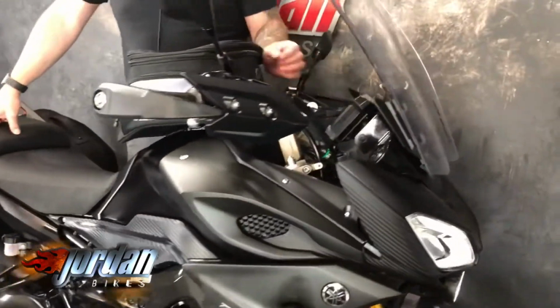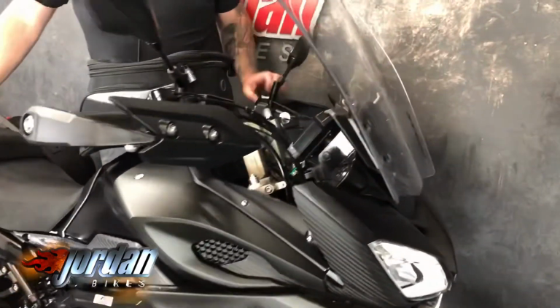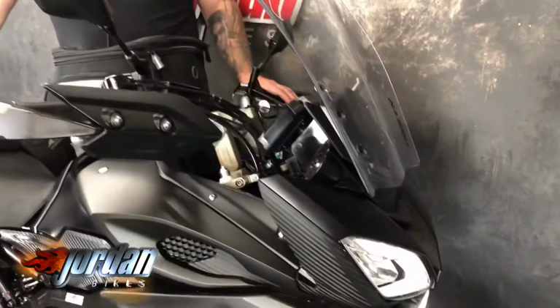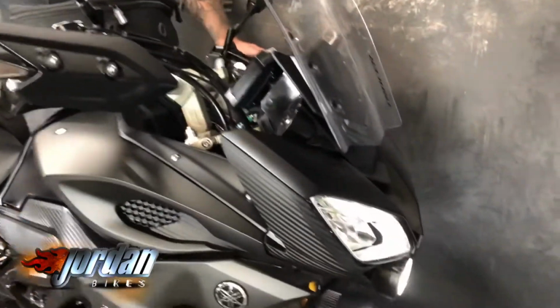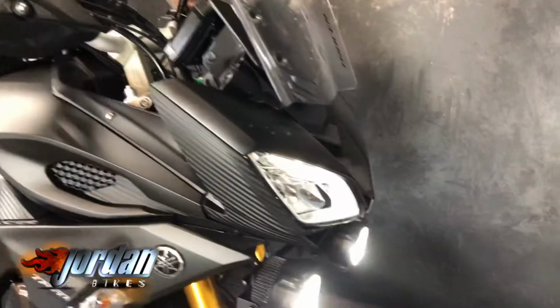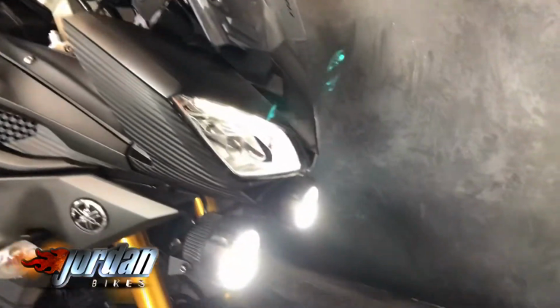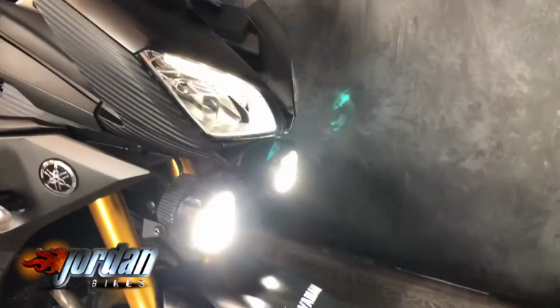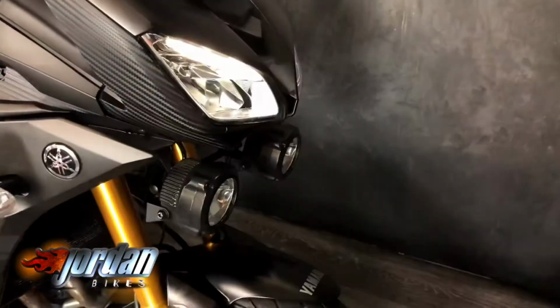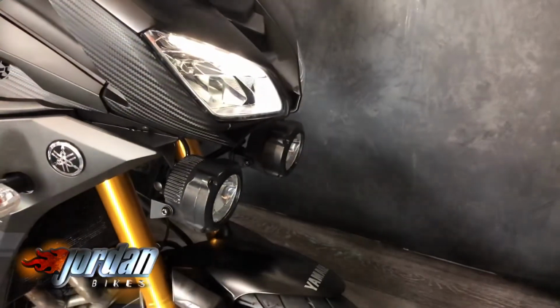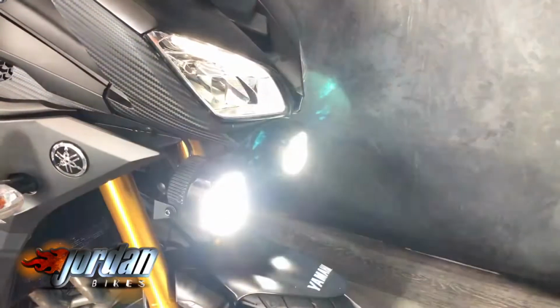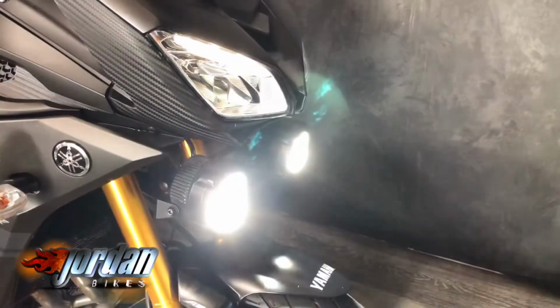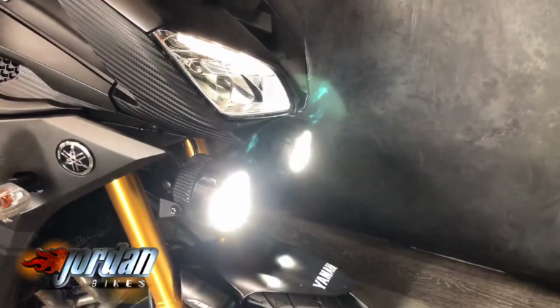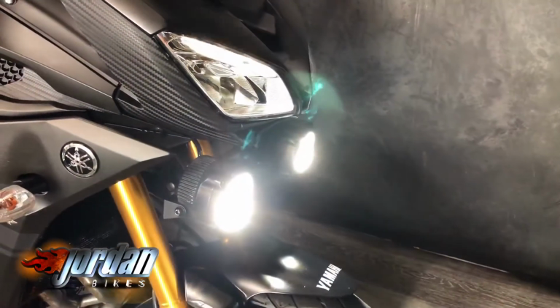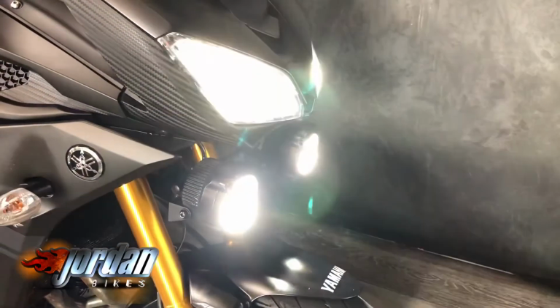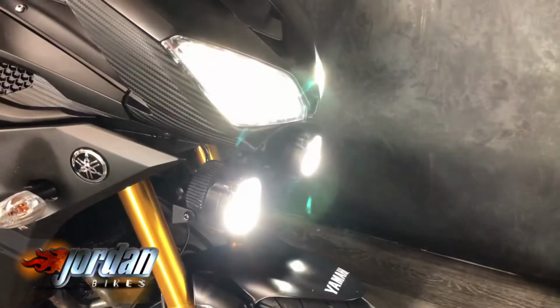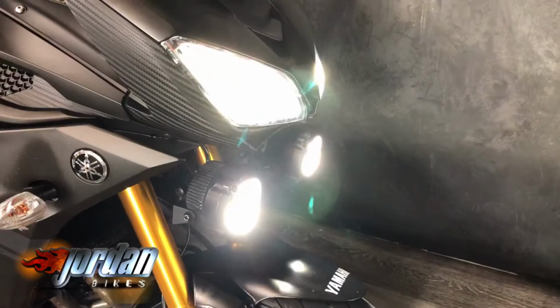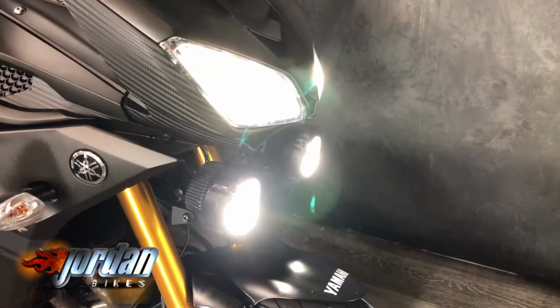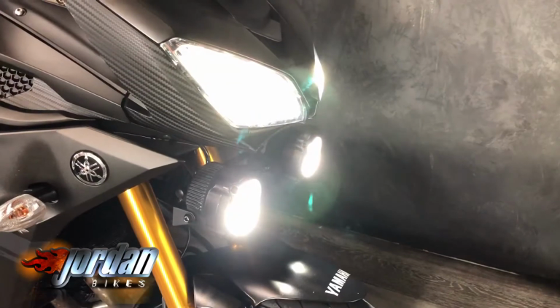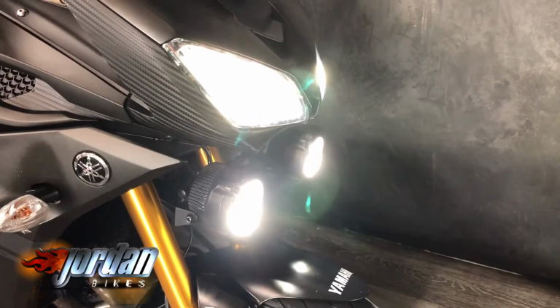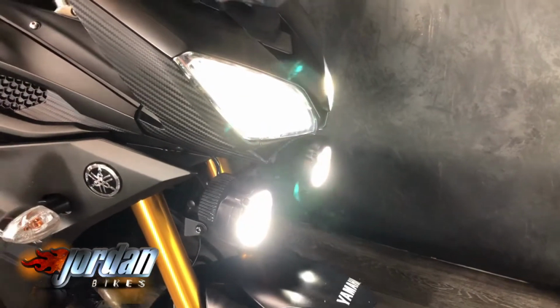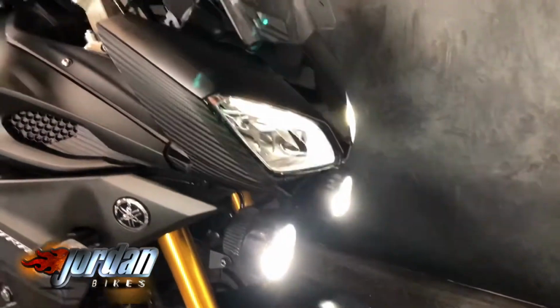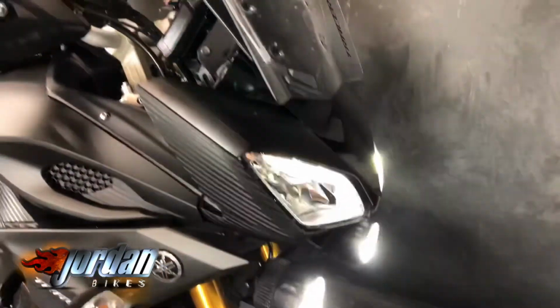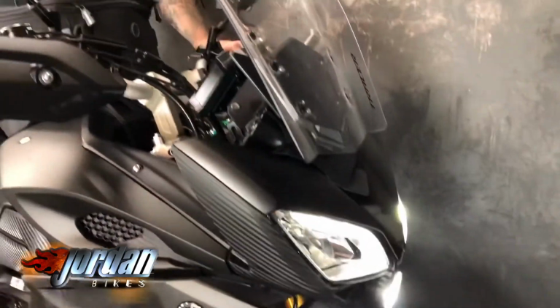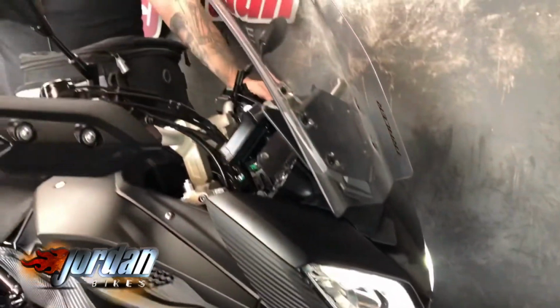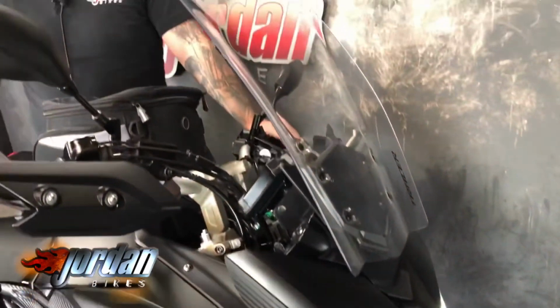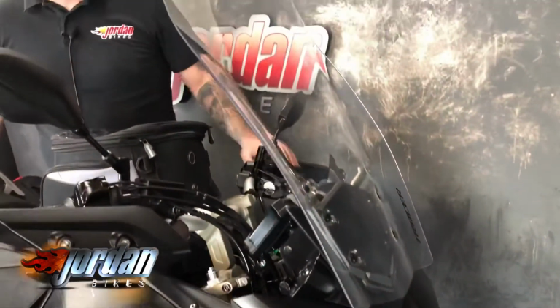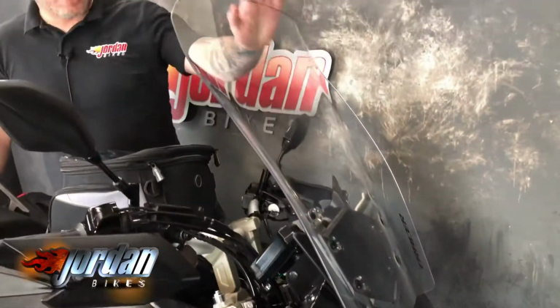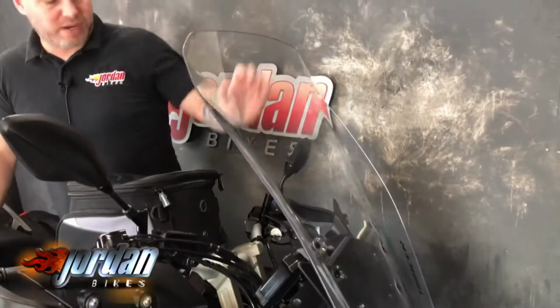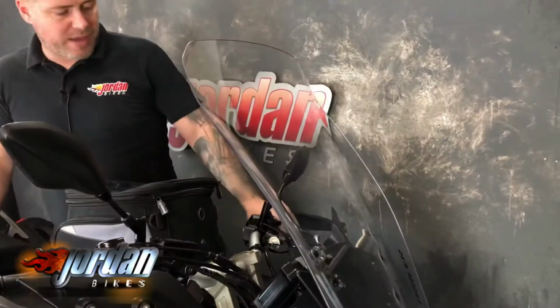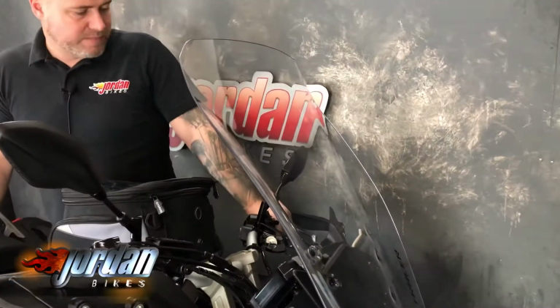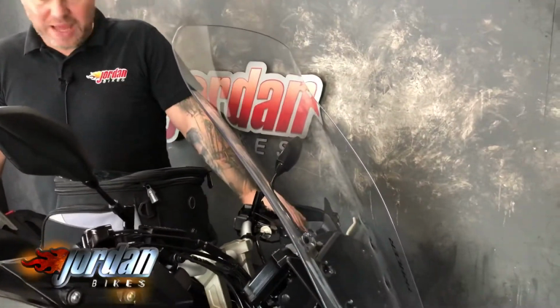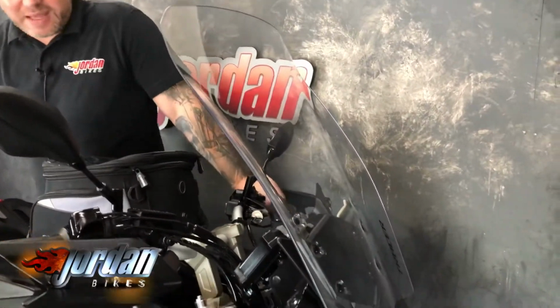They come with a full LED headlight on the front with your high and low beam — mega visibility. There's a big touring screen on there and it's got hand guards as well.